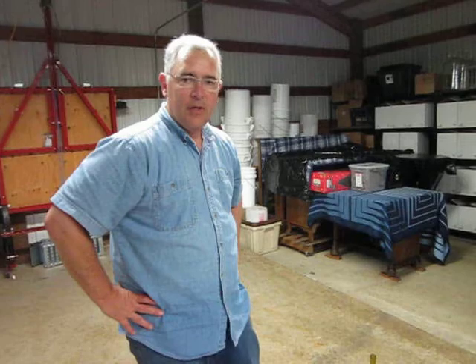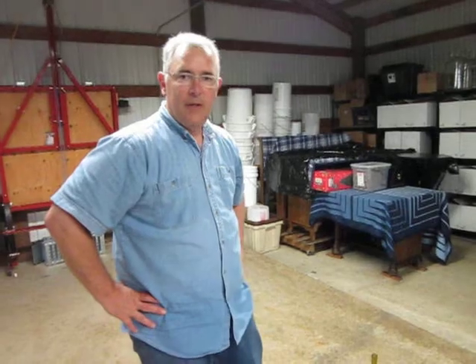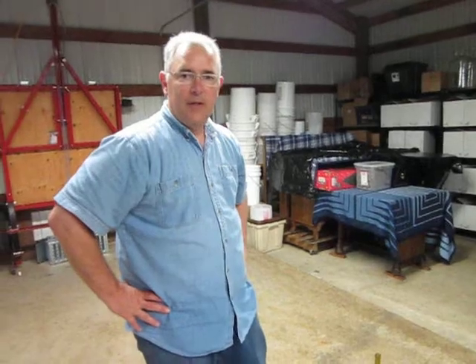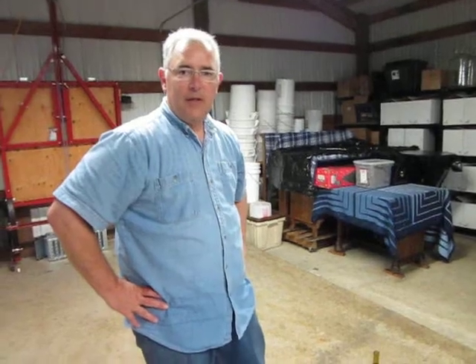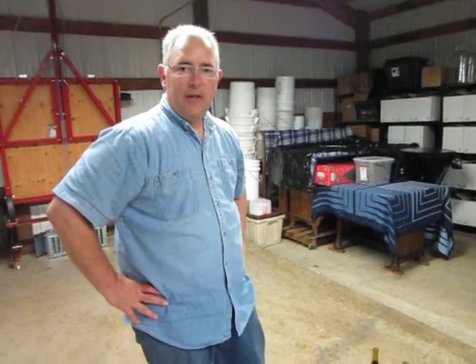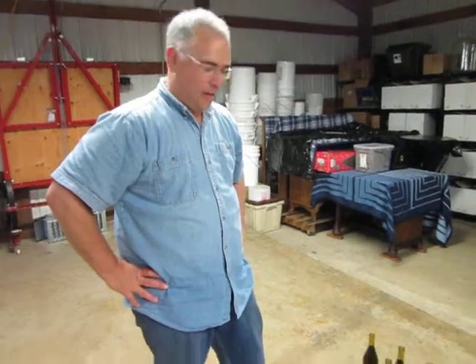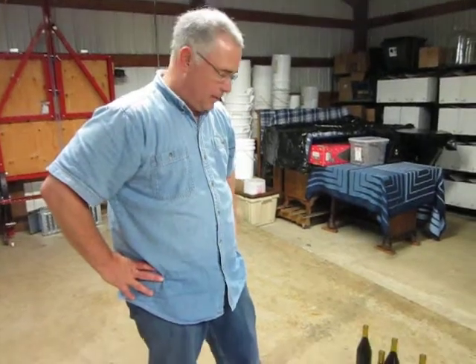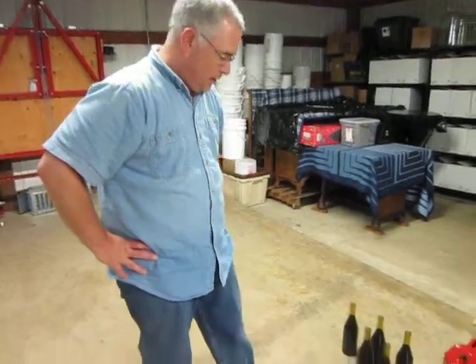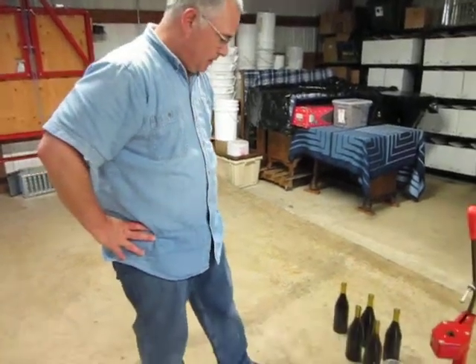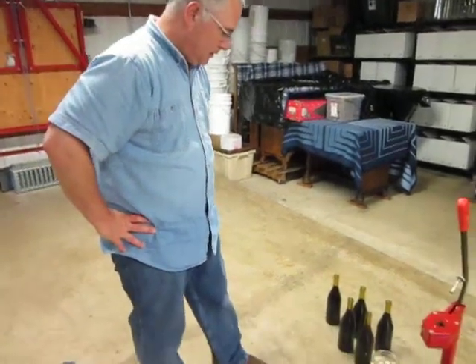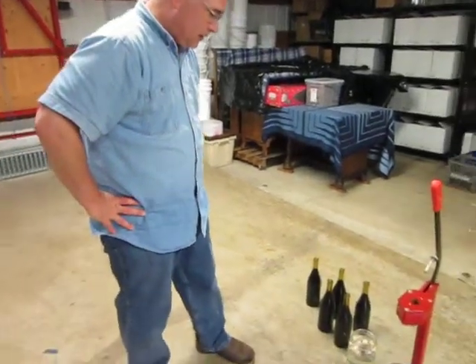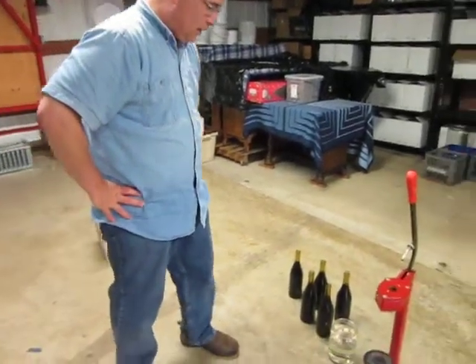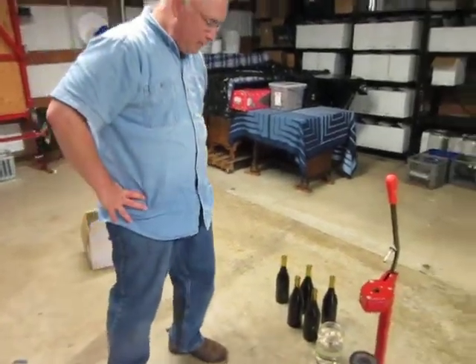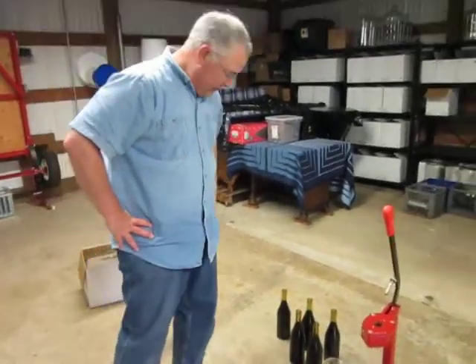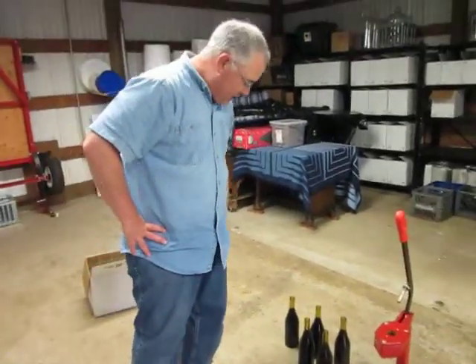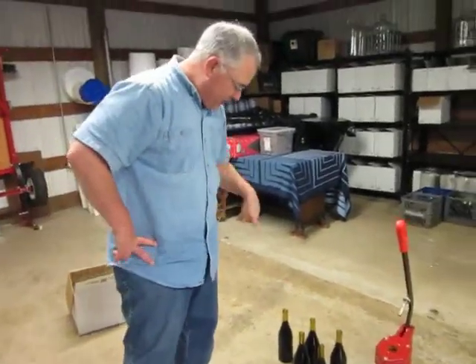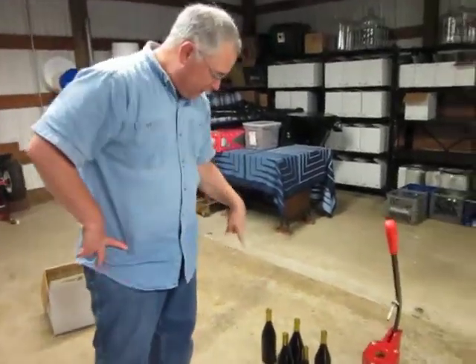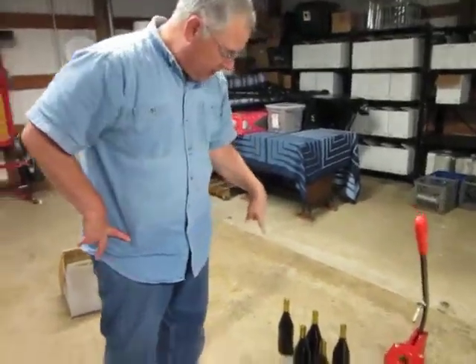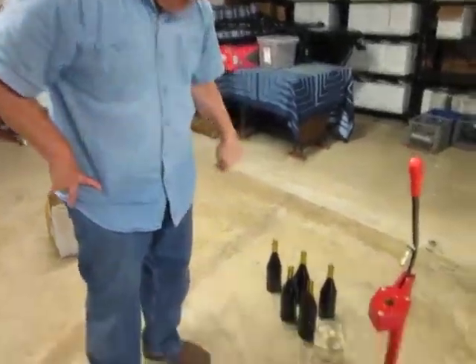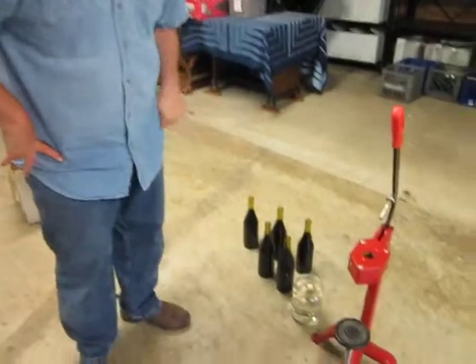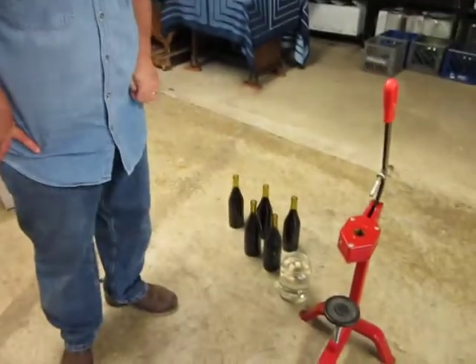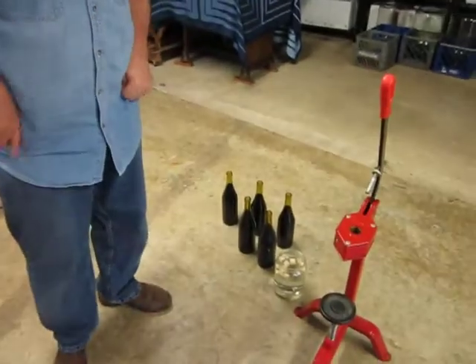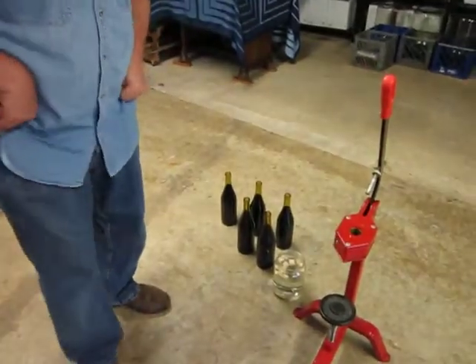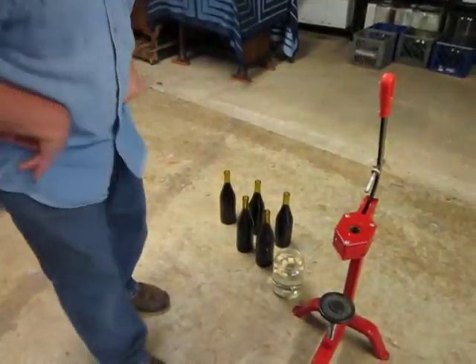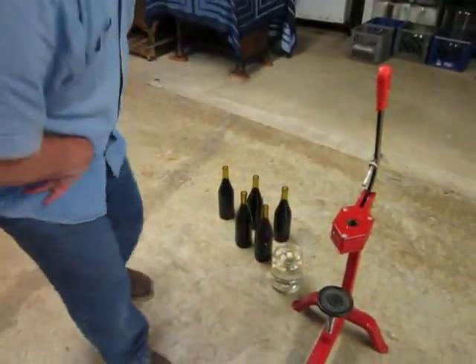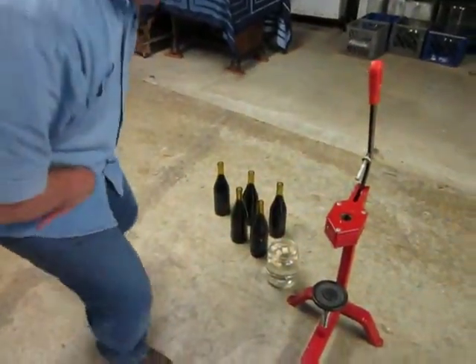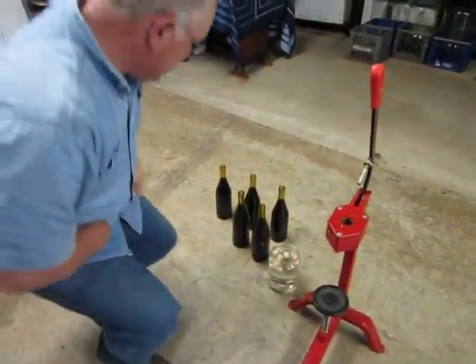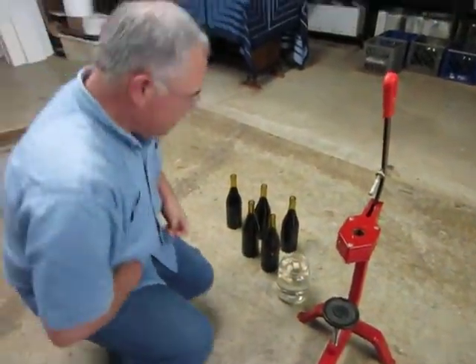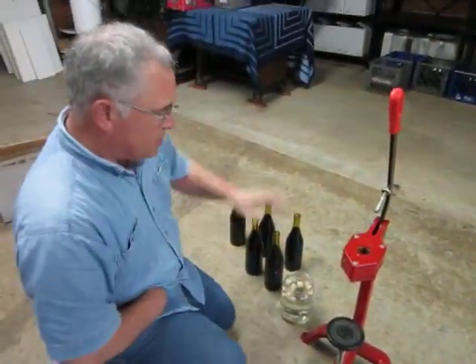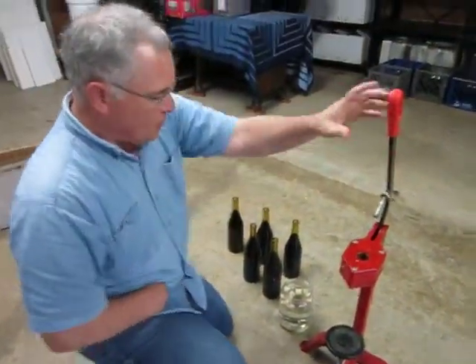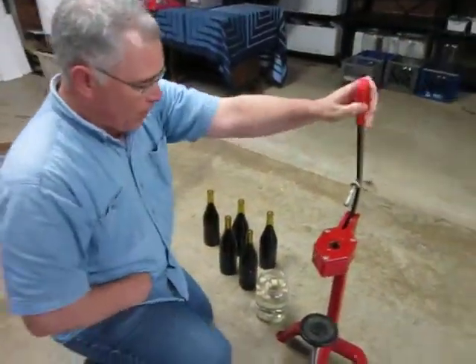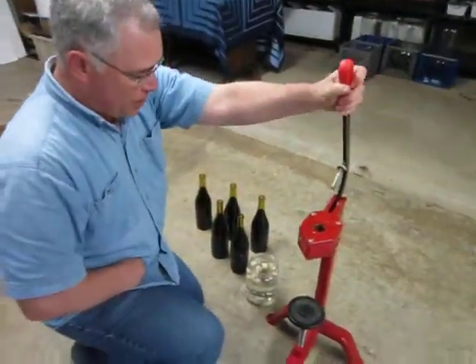So now we're ready for the next step, which is corking. We just filled five bottles, and this is the cork machine.